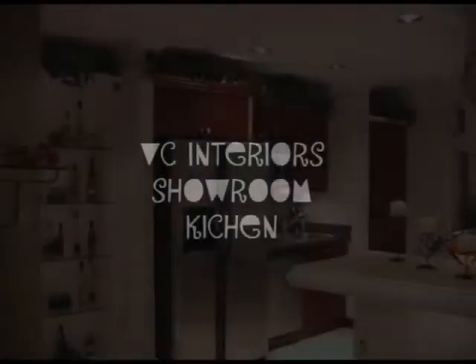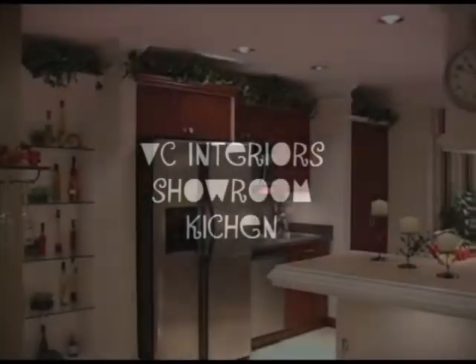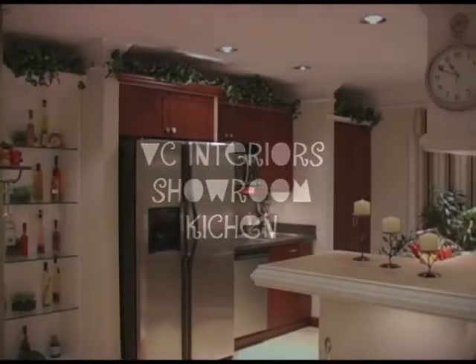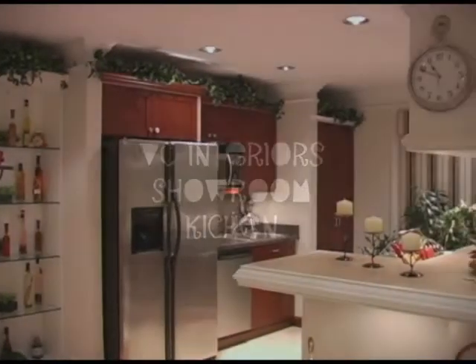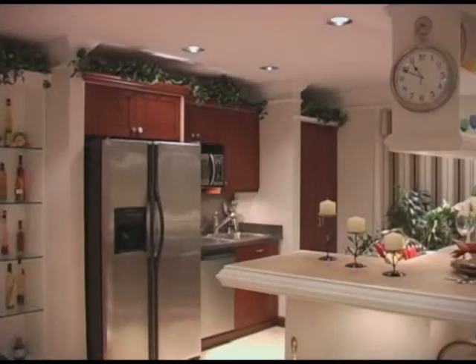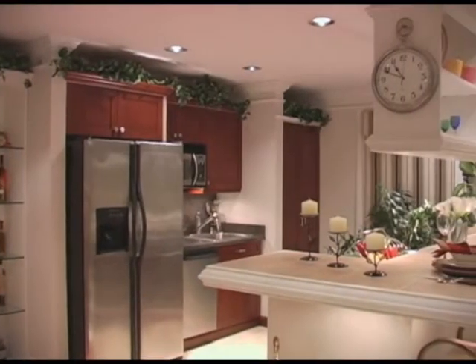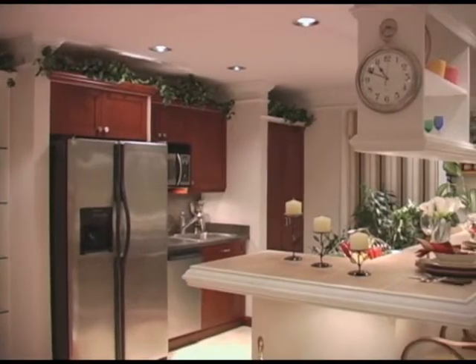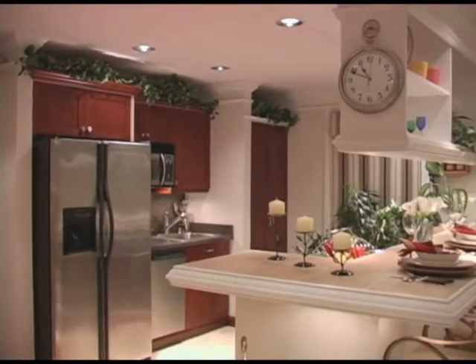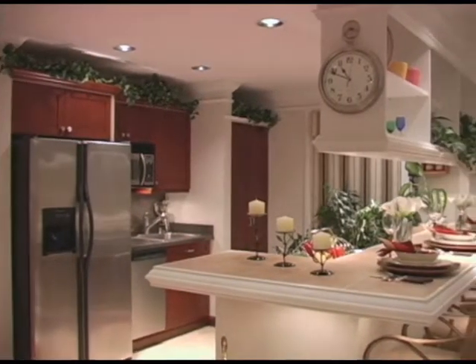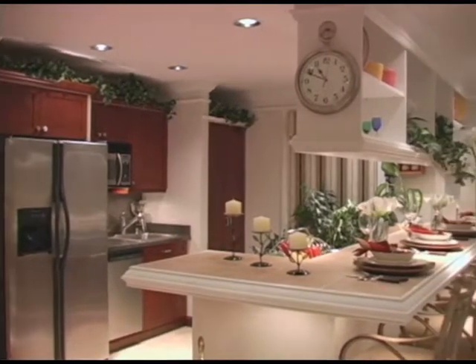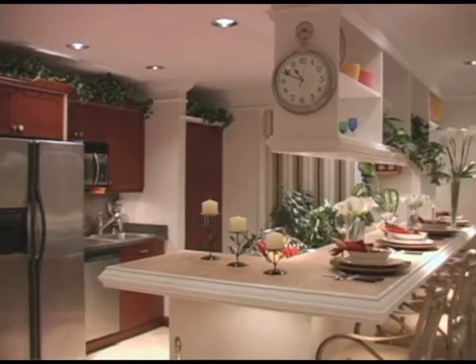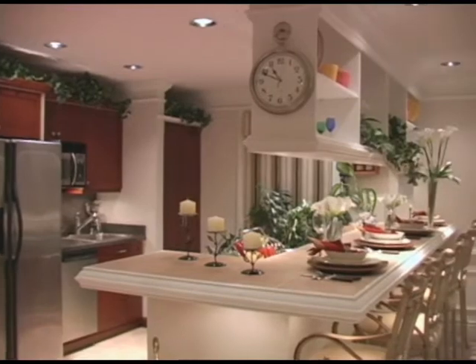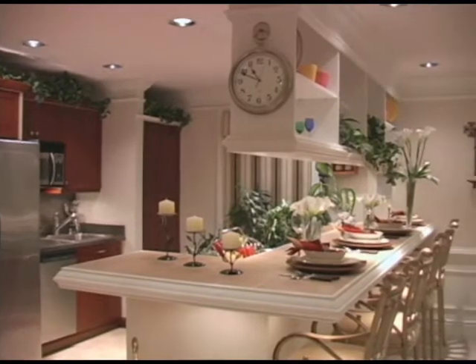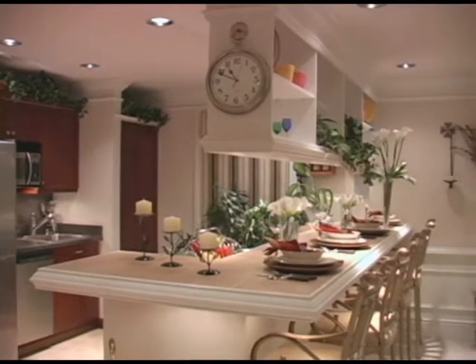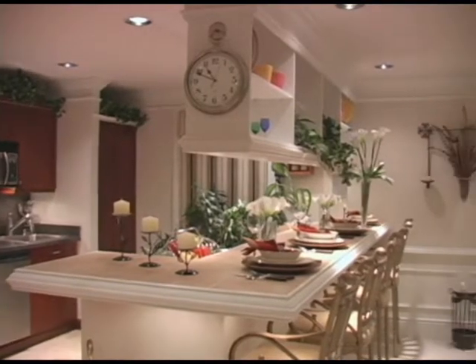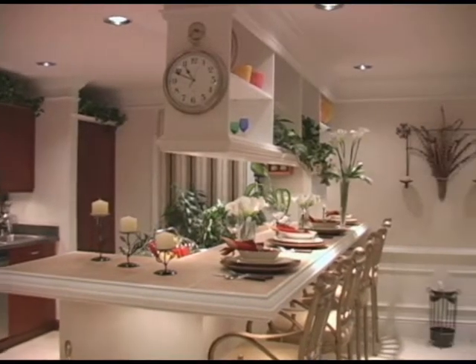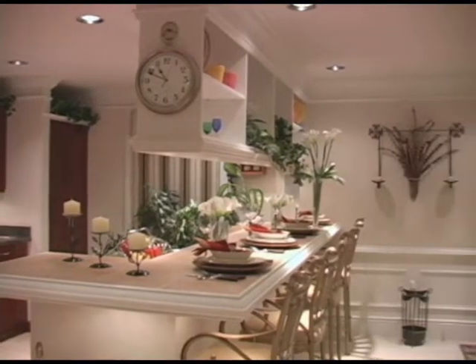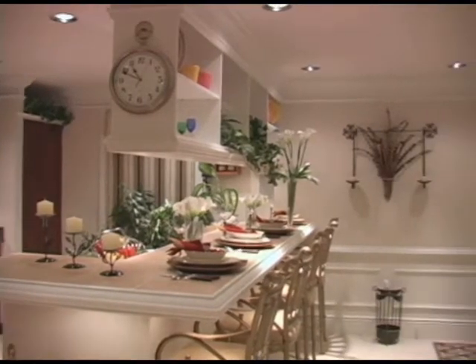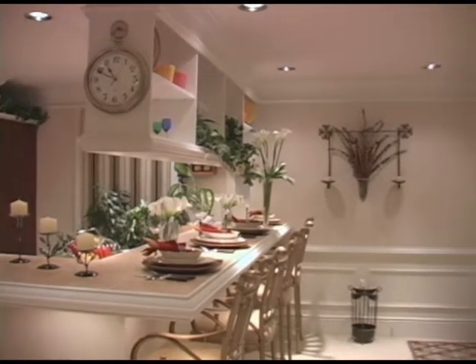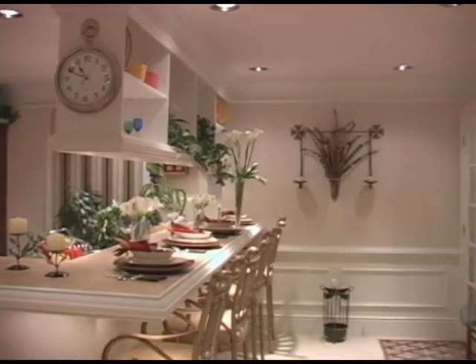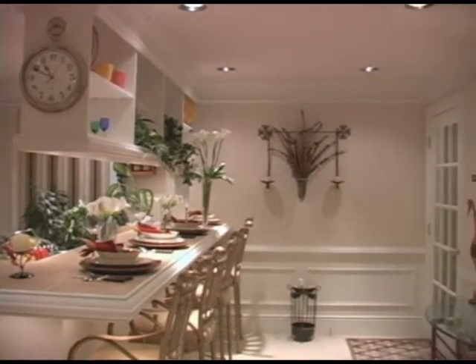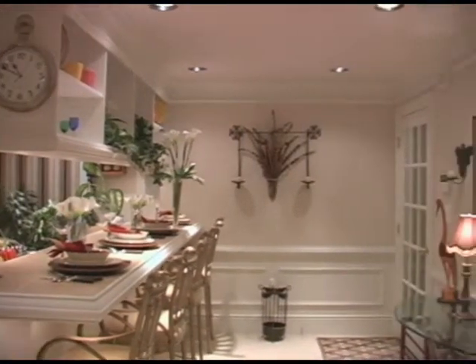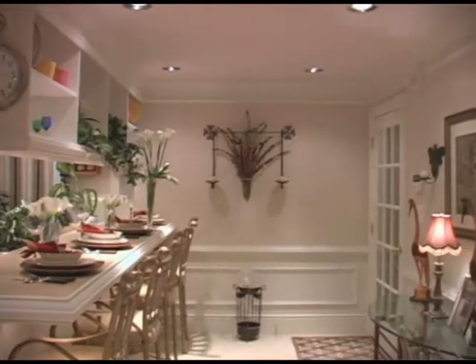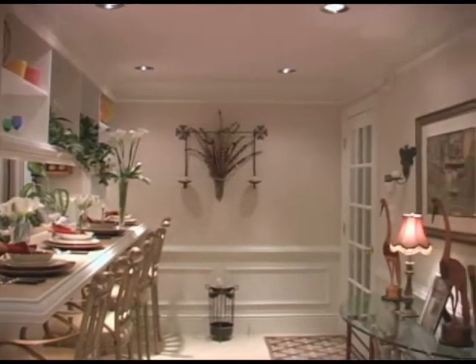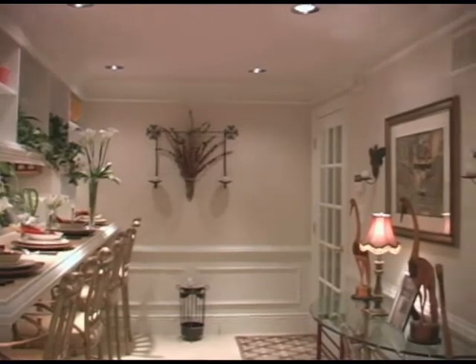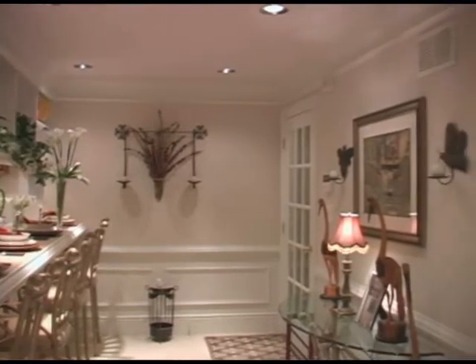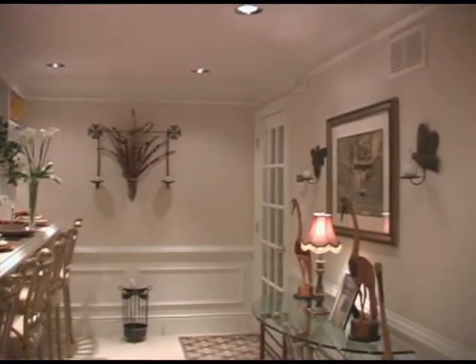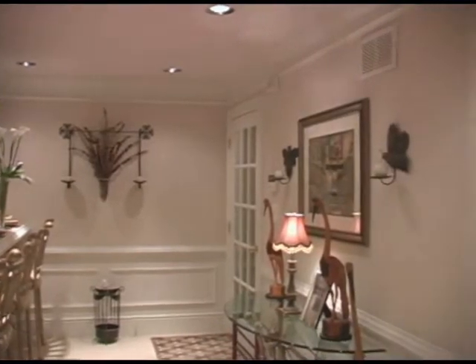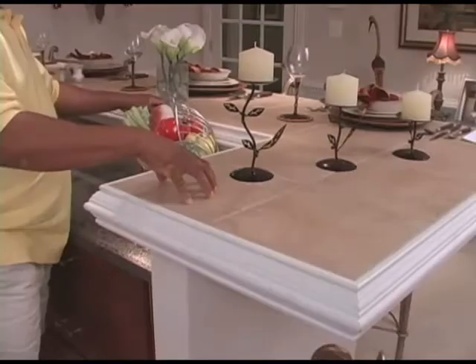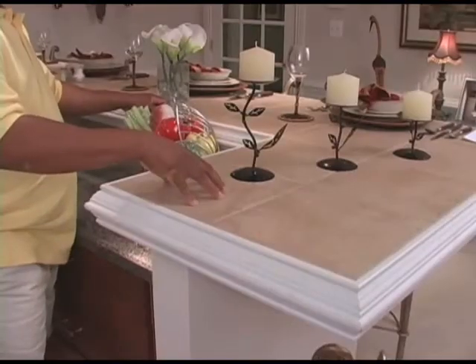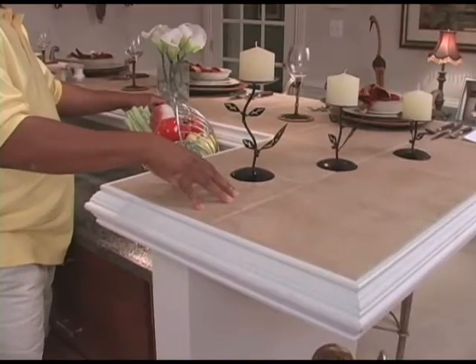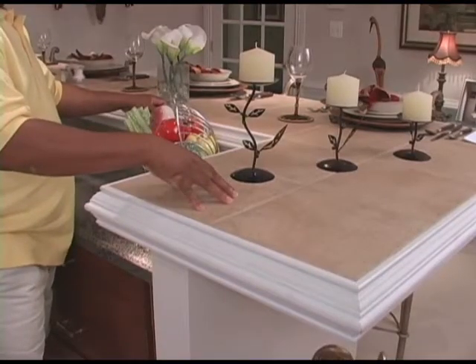Before we started this project, there was nothing here. Over the course of time, we decided to put an island top in here, and we decided to use traditional chair rail to accent the ceramic tile that's on this top here.